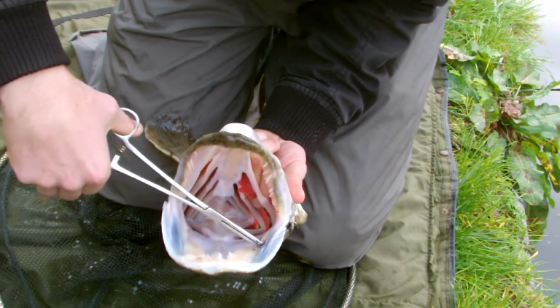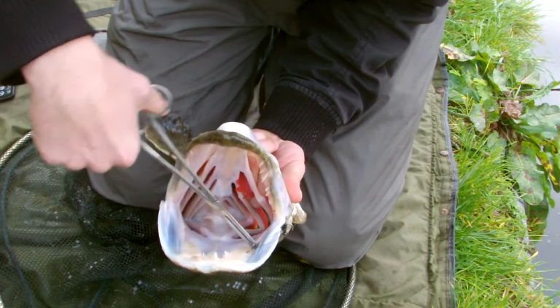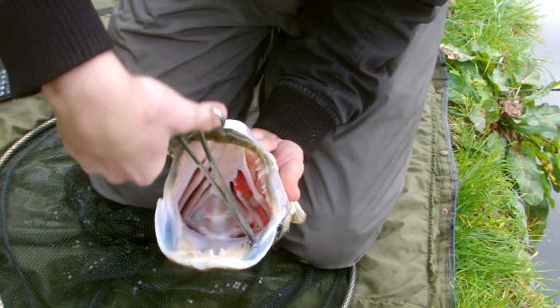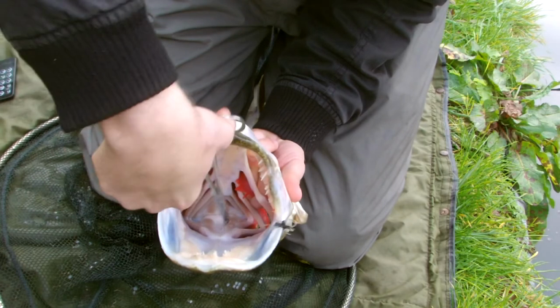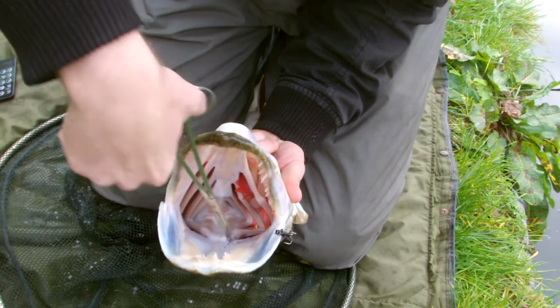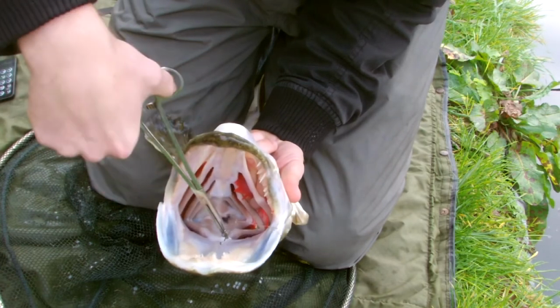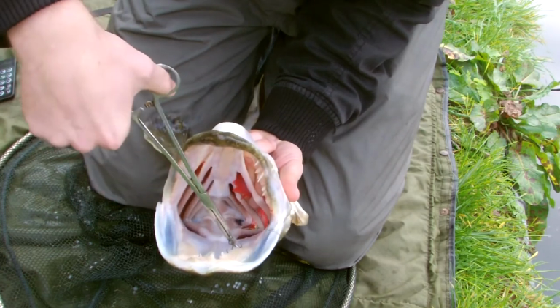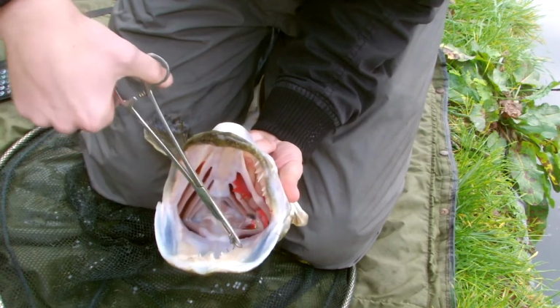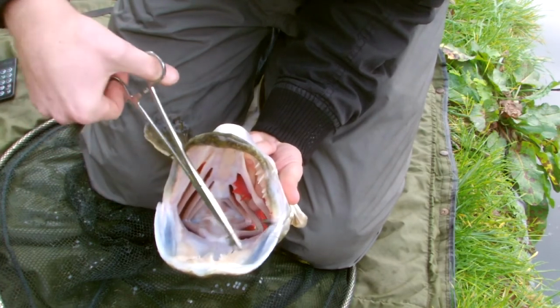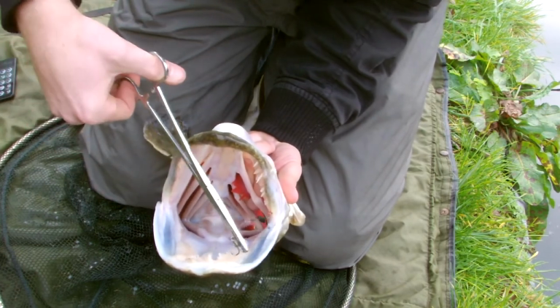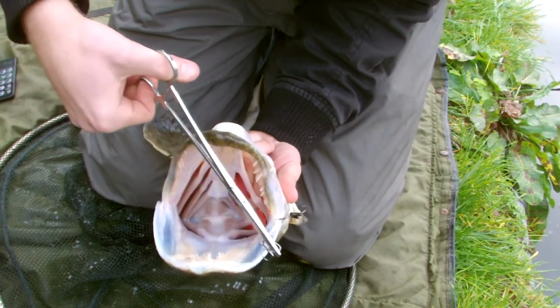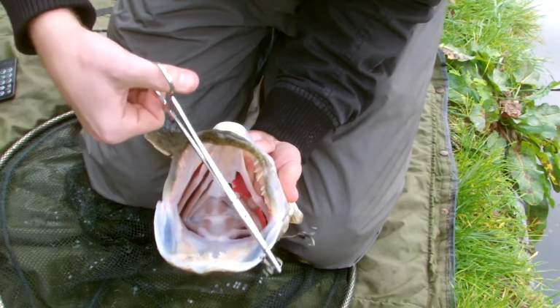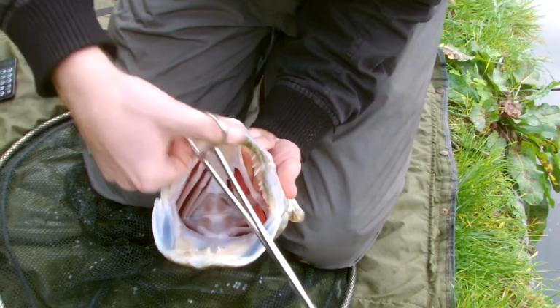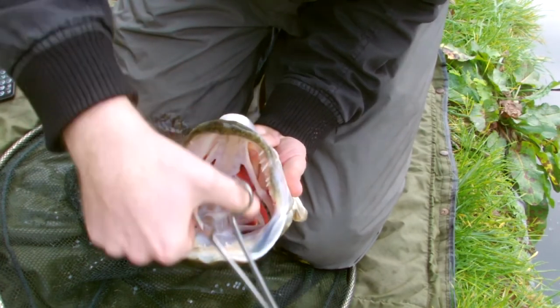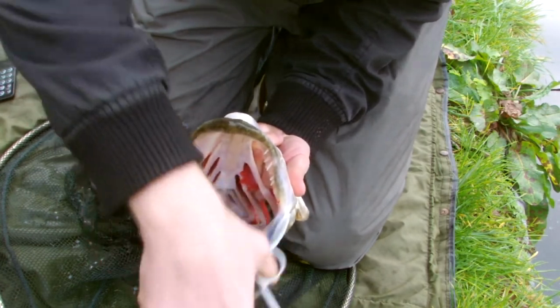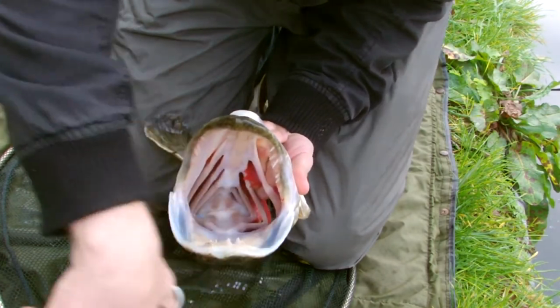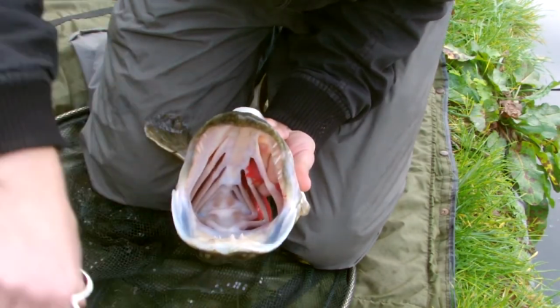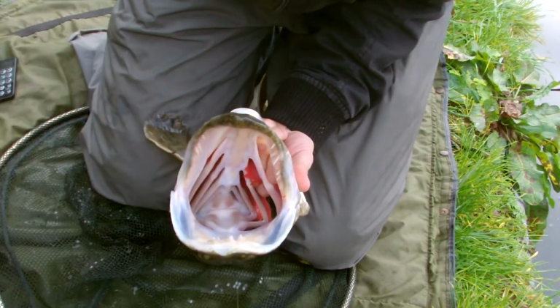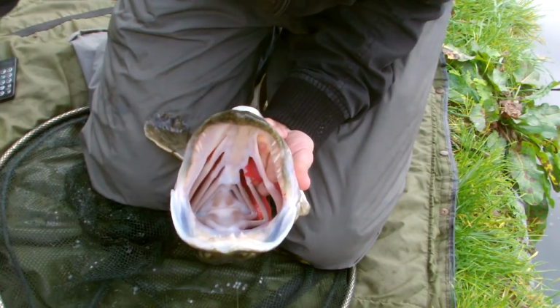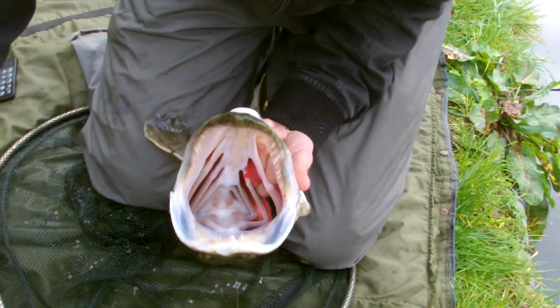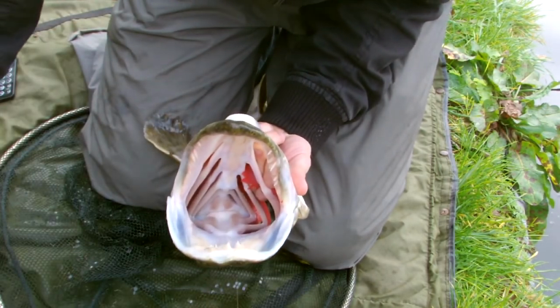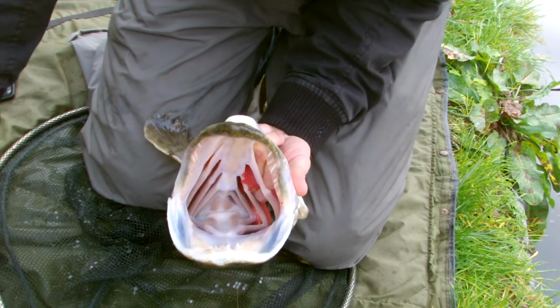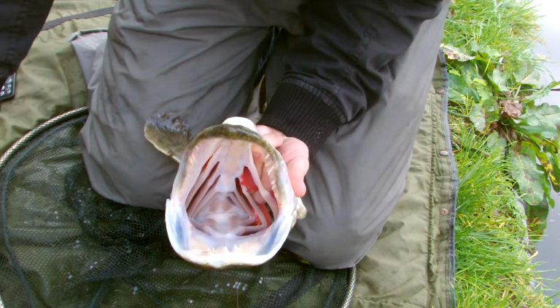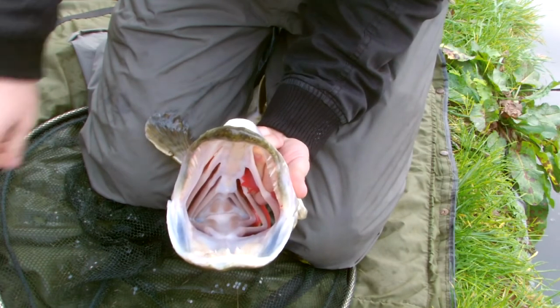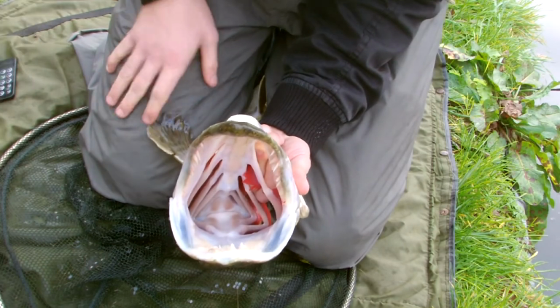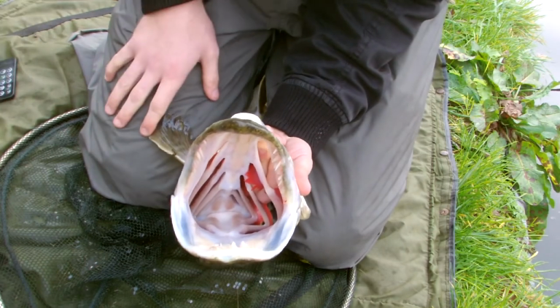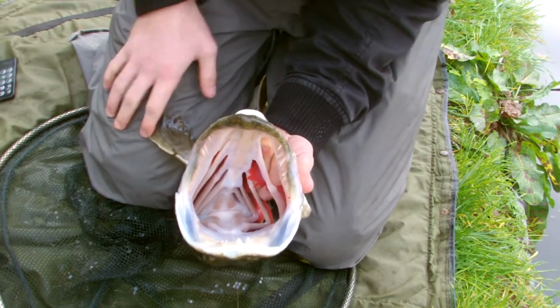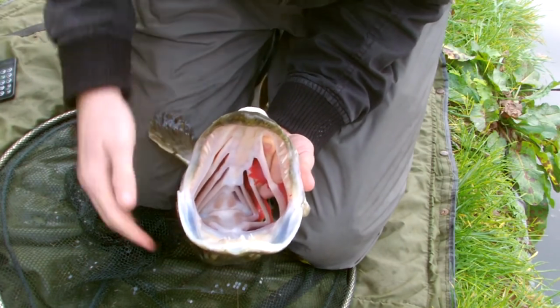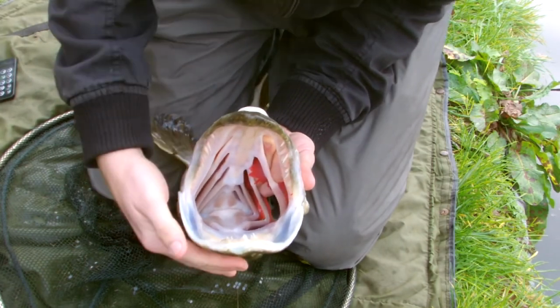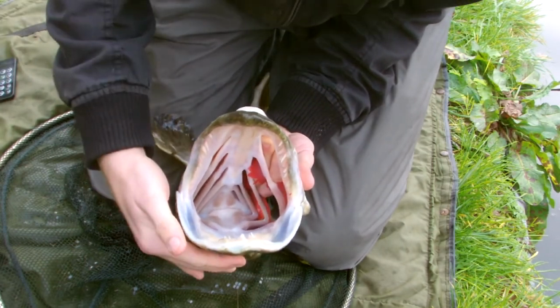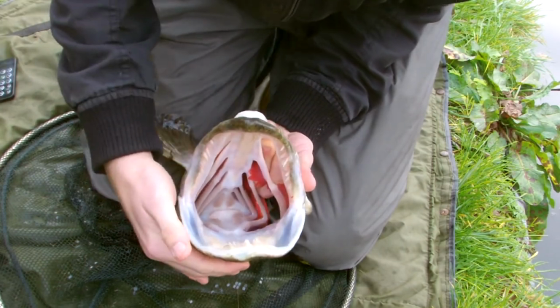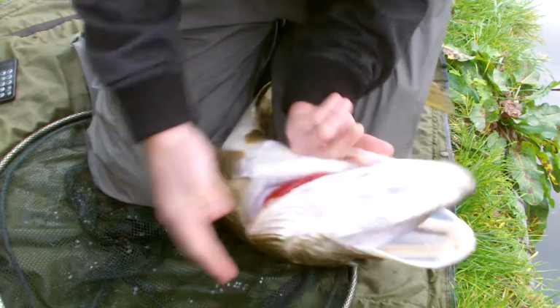Semi-barbed hooks — he'll come out easily. There's the hook, there's the pike. Now what I'm going to do is get him up, show you the lovely fish, and then we'll put him straight back.